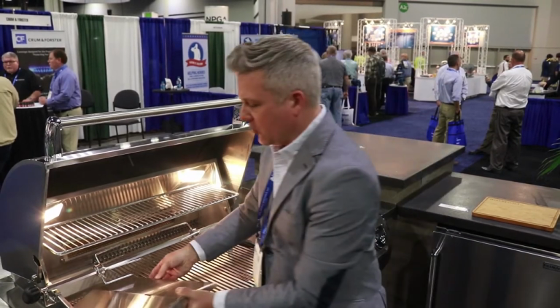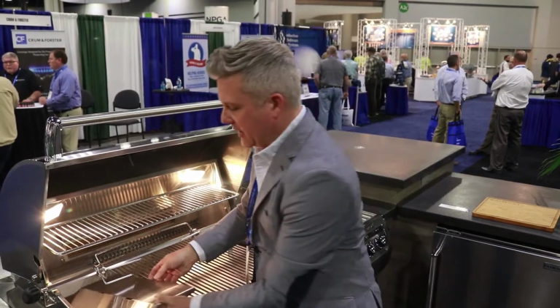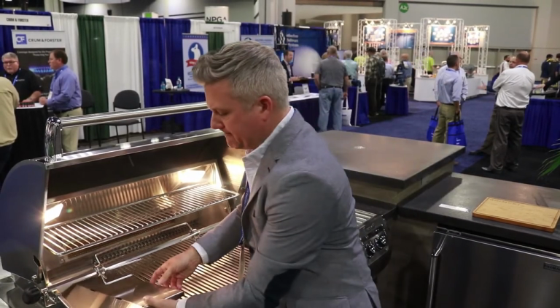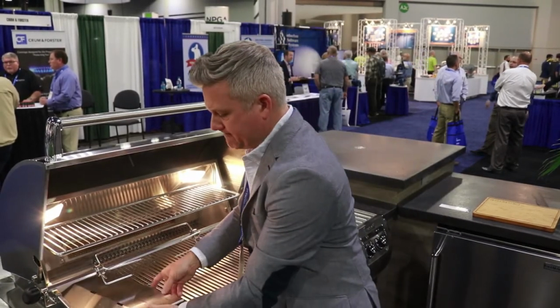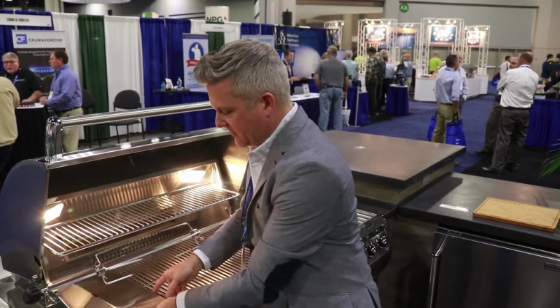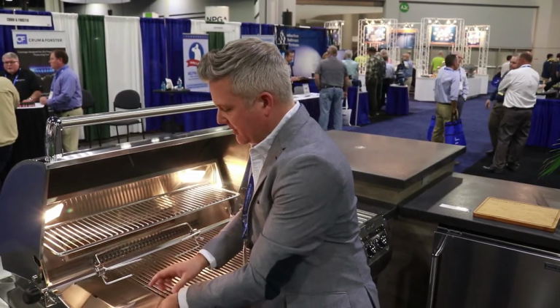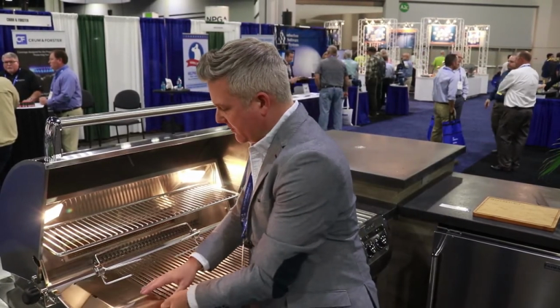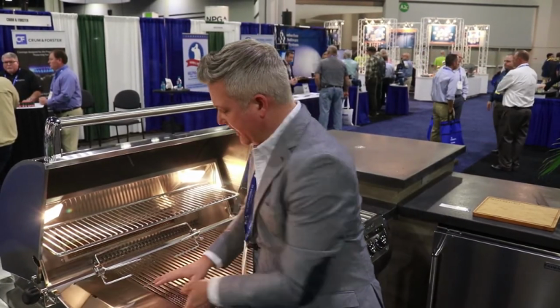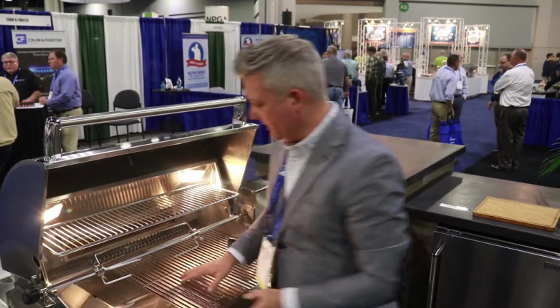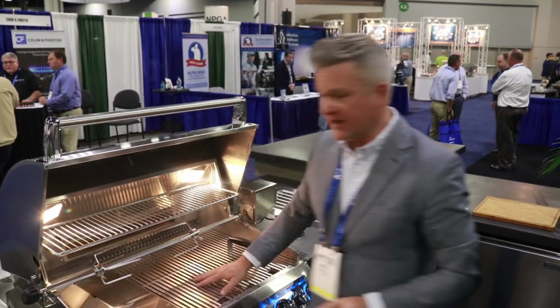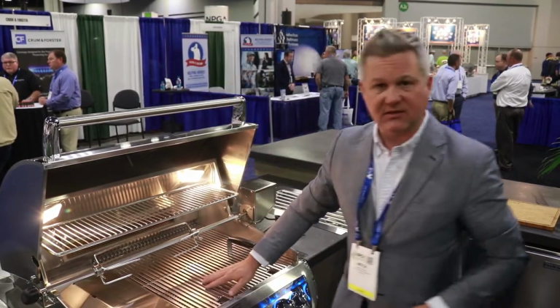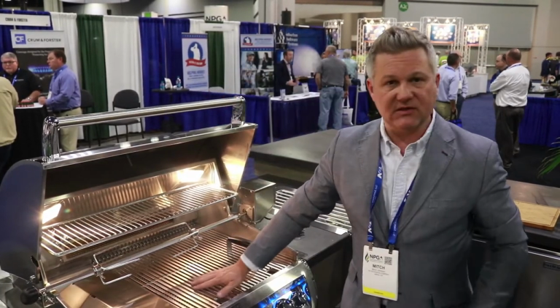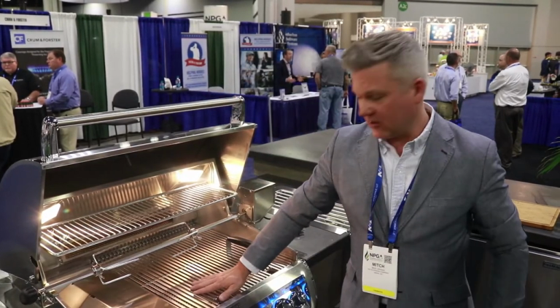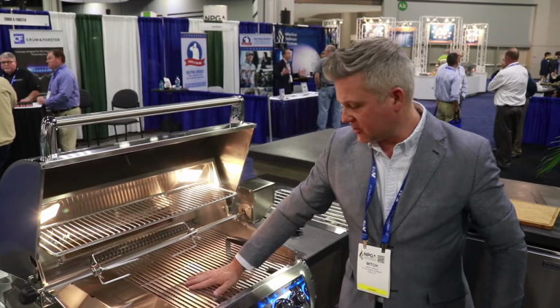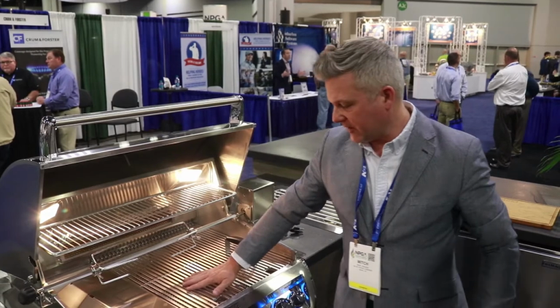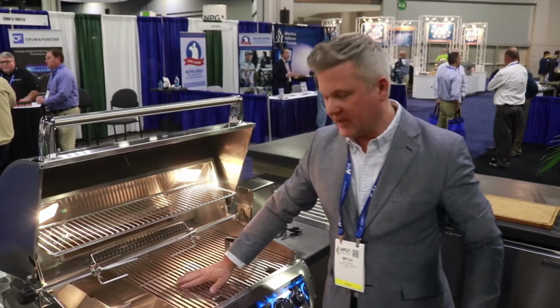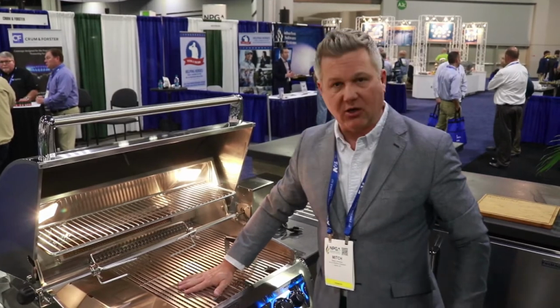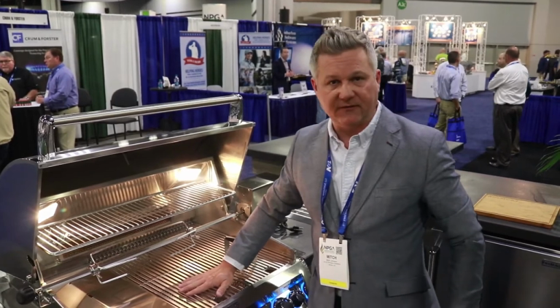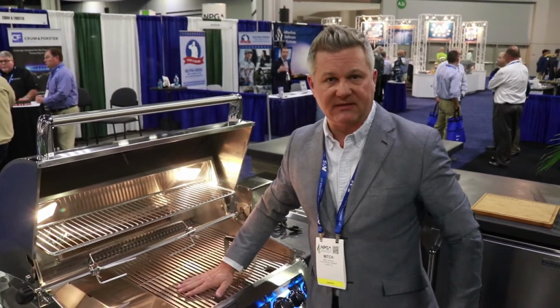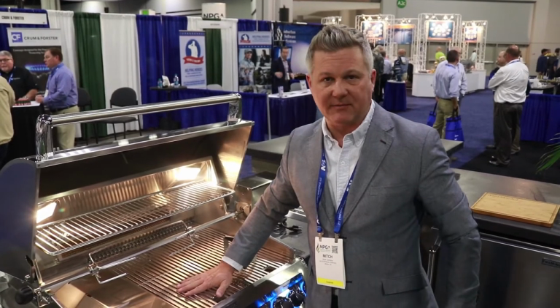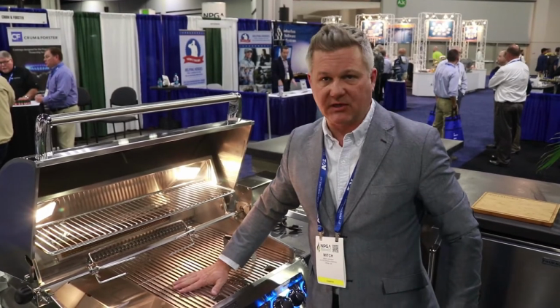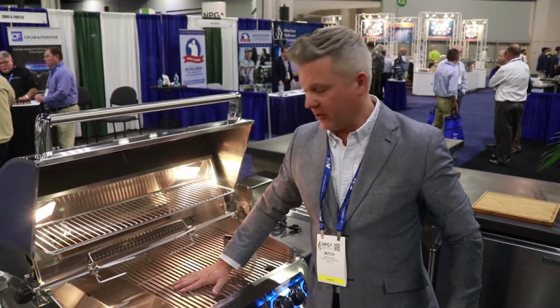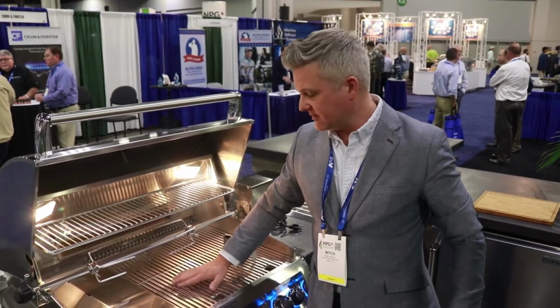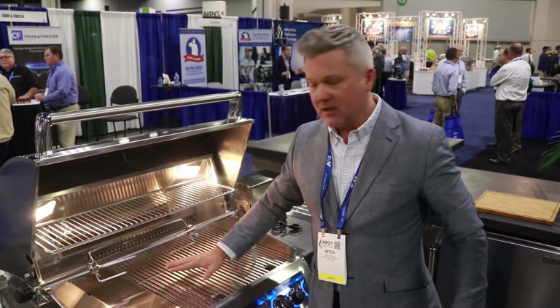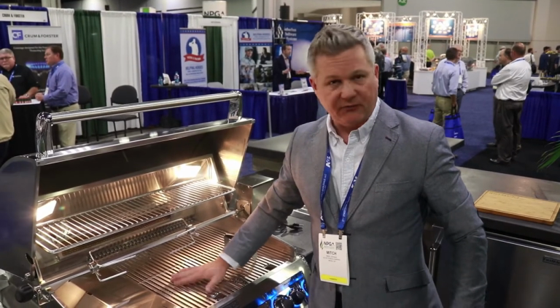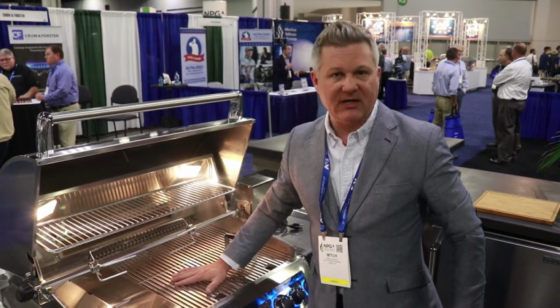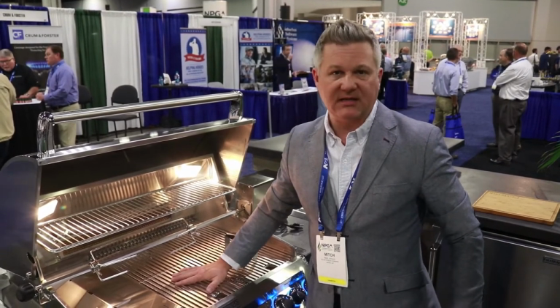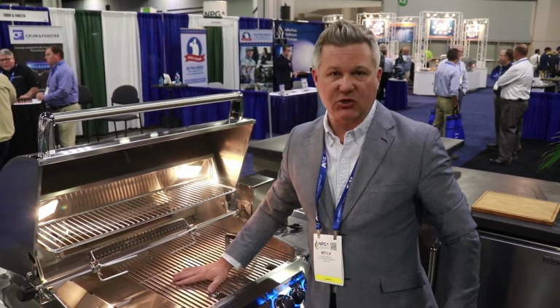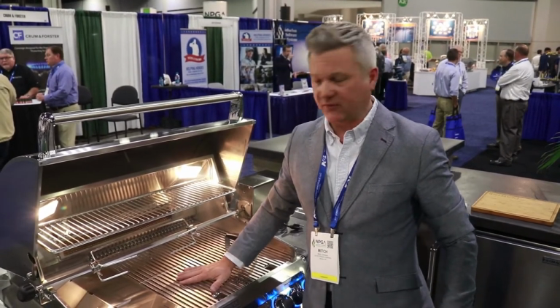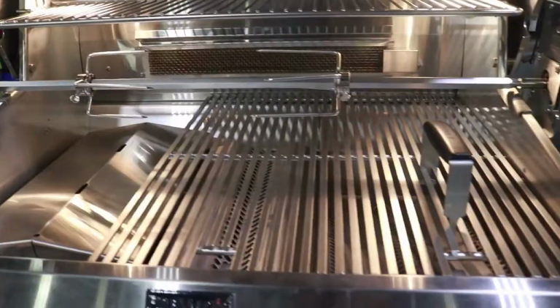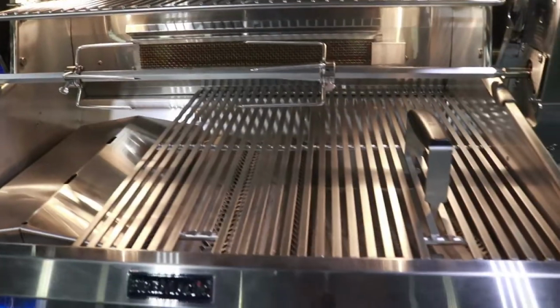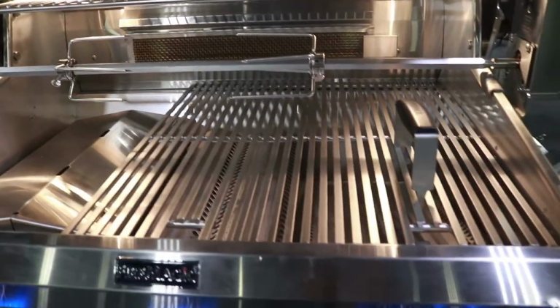Got a really nice sear that you're able to get off these diamond sear grids. Very nice heat transfer on this.